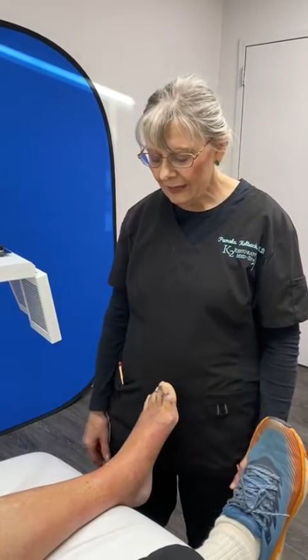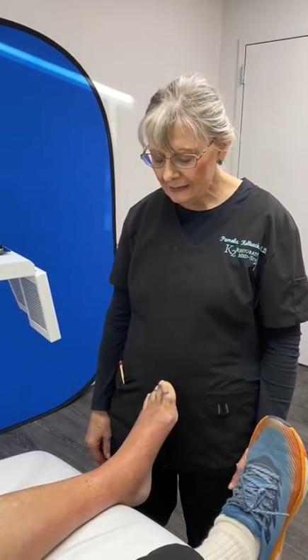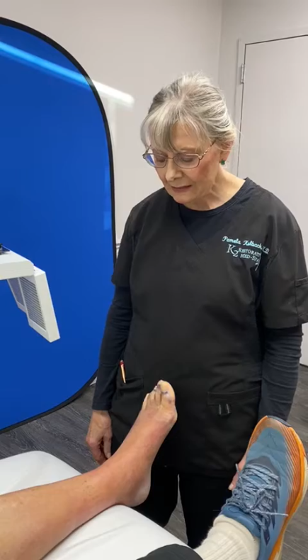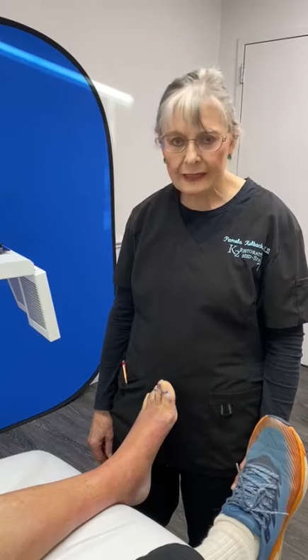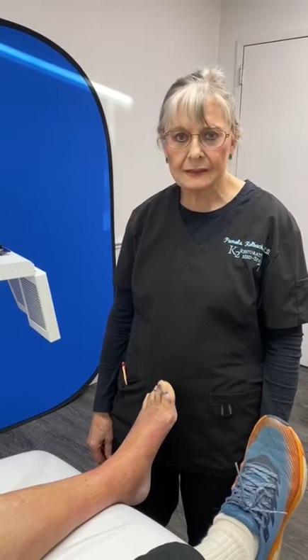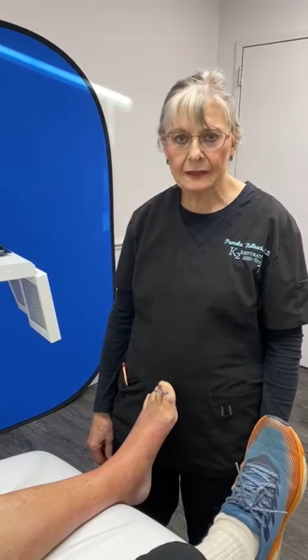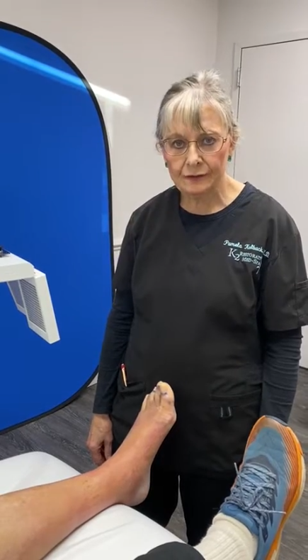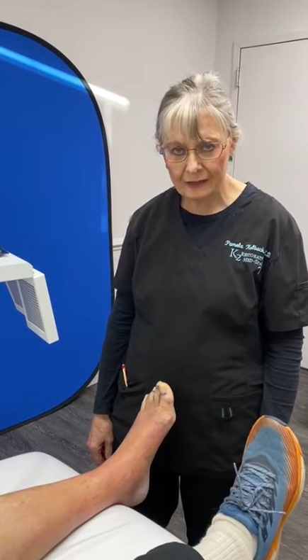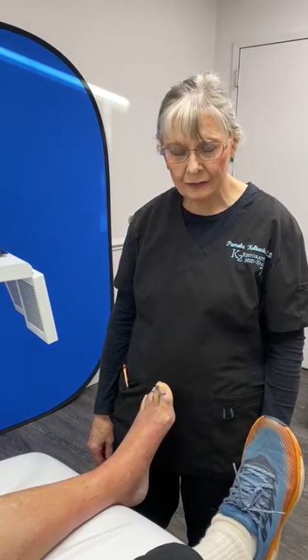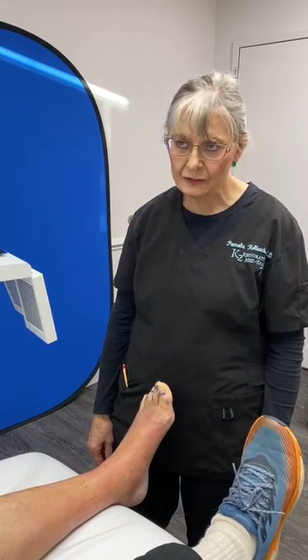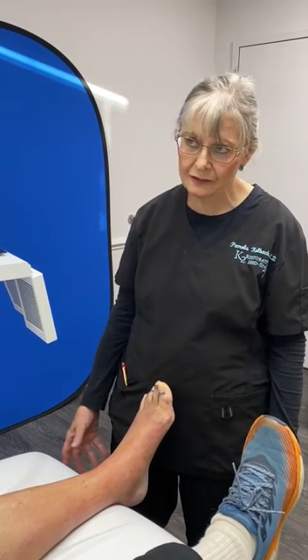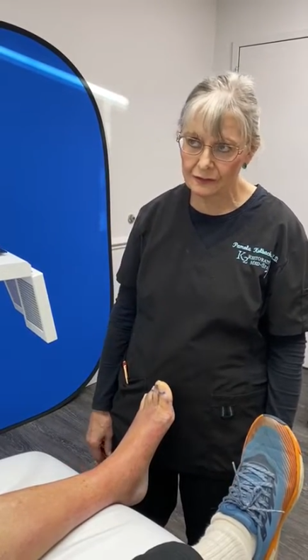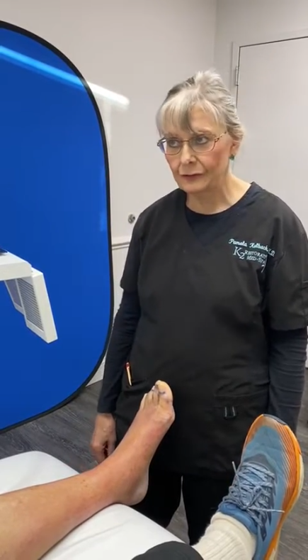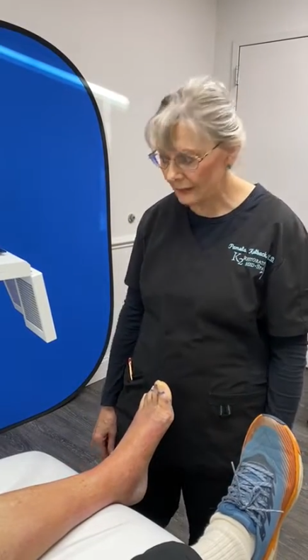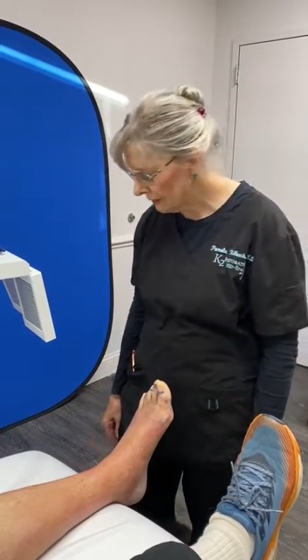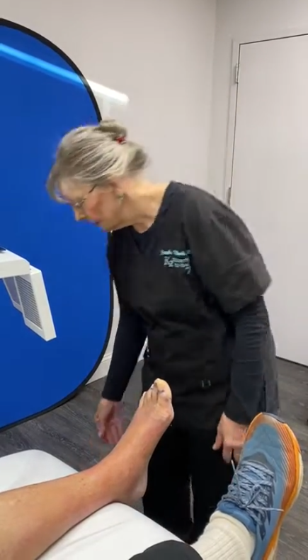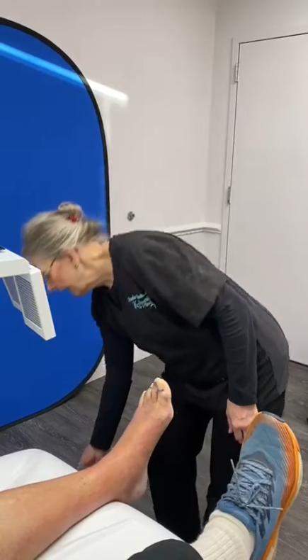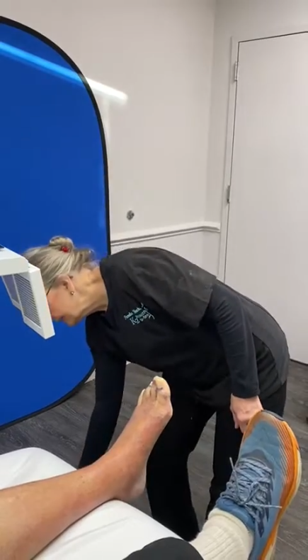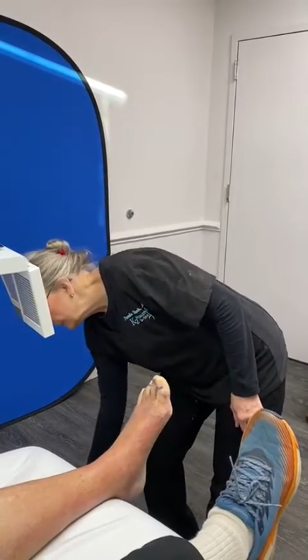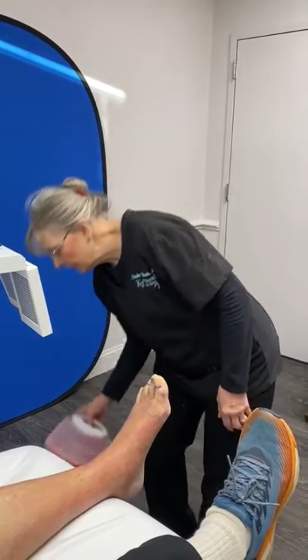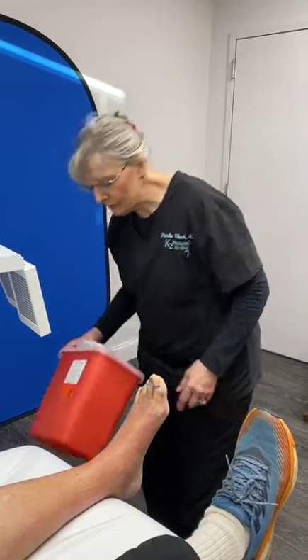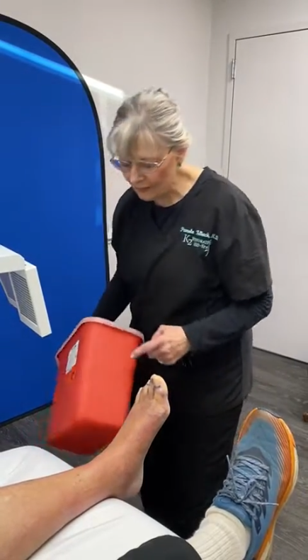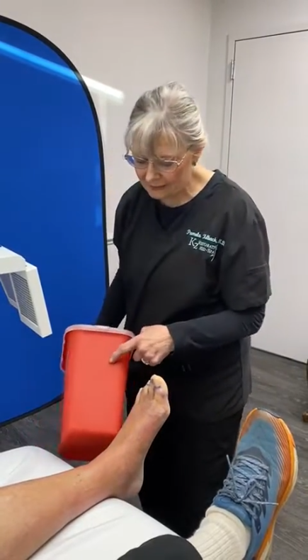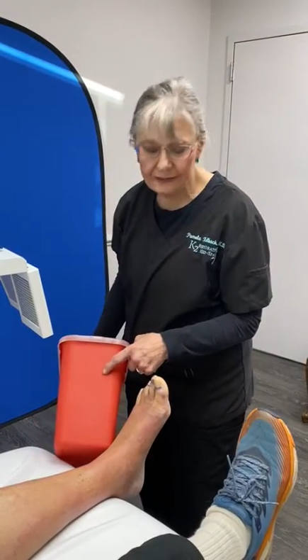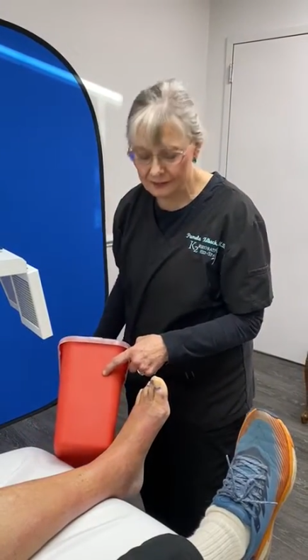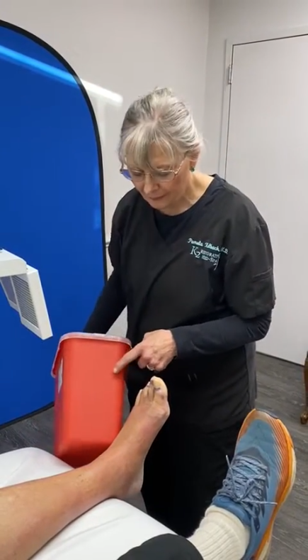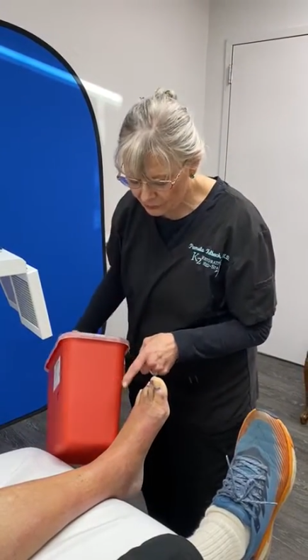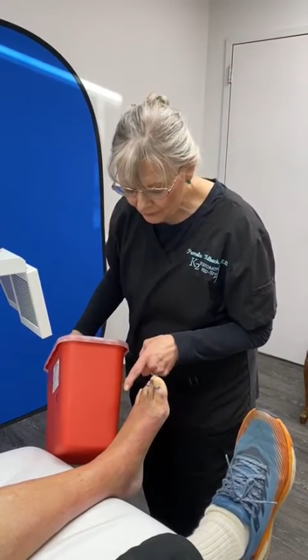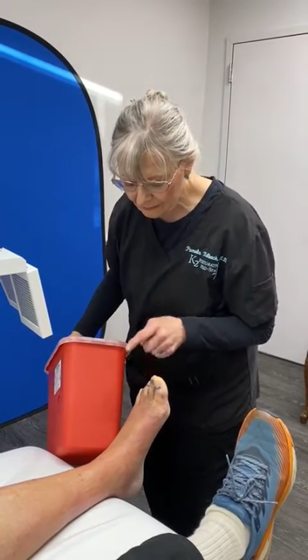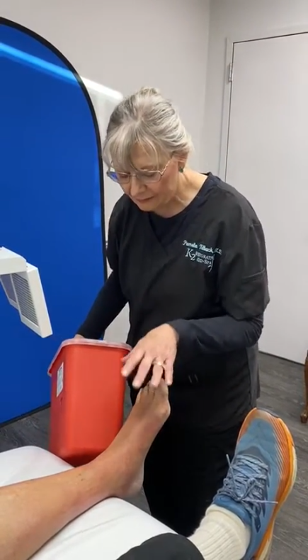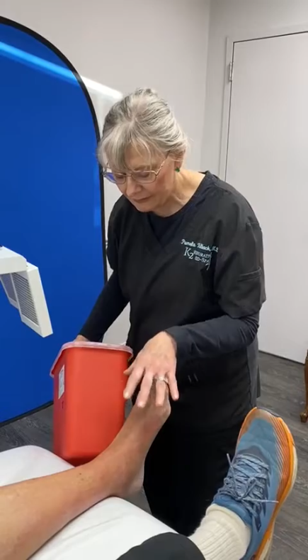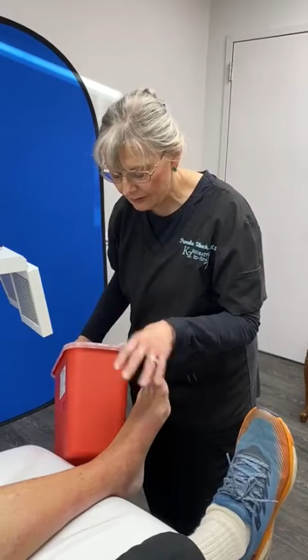He came to see me on Friday, which was three days ago, and this foot was as red as this — extremely red, very taut.